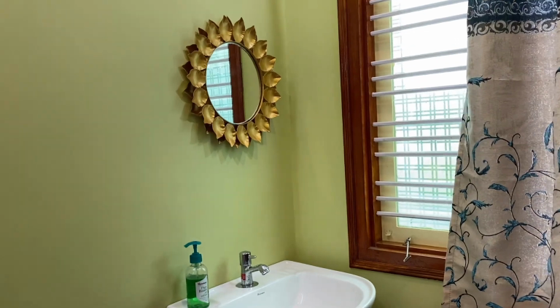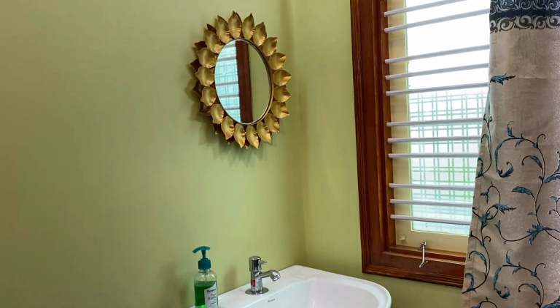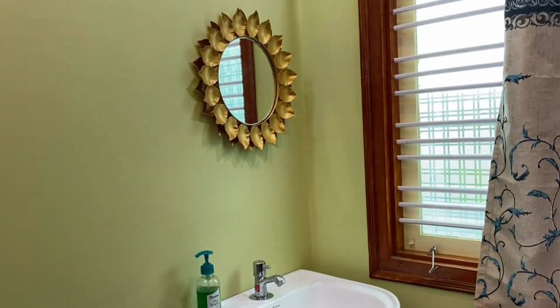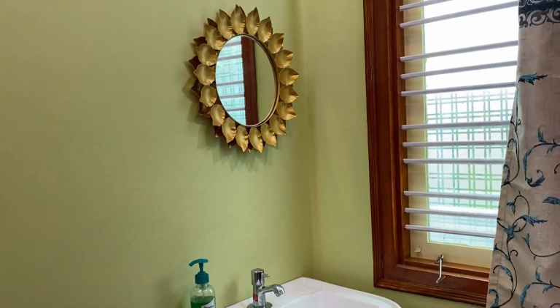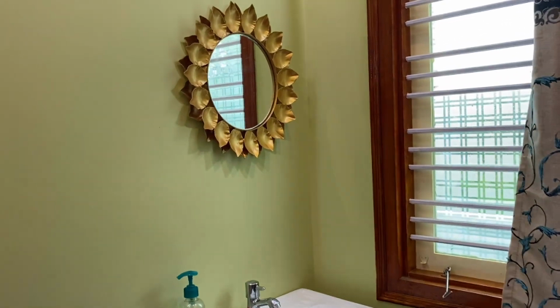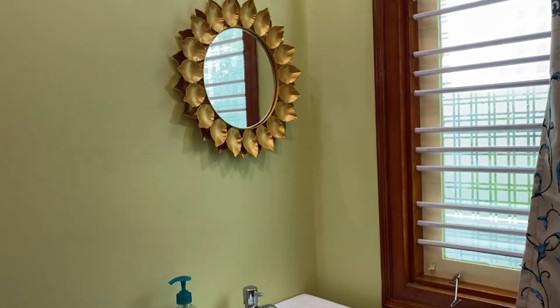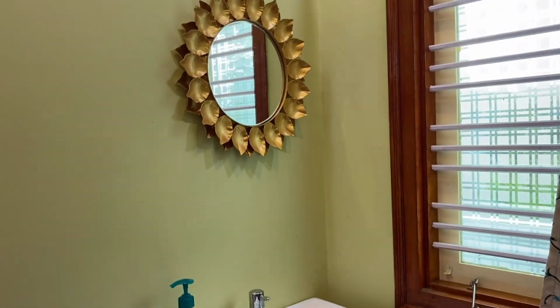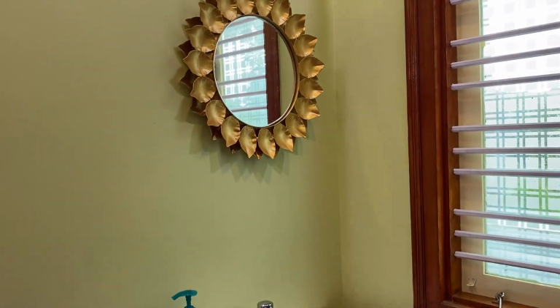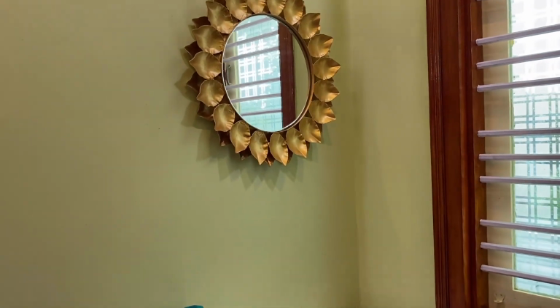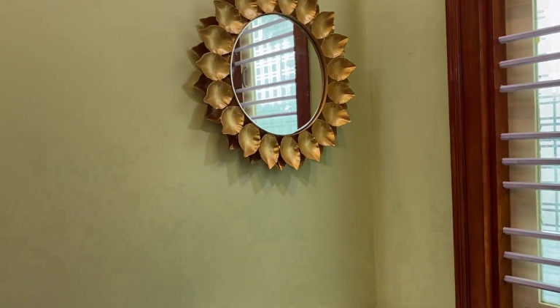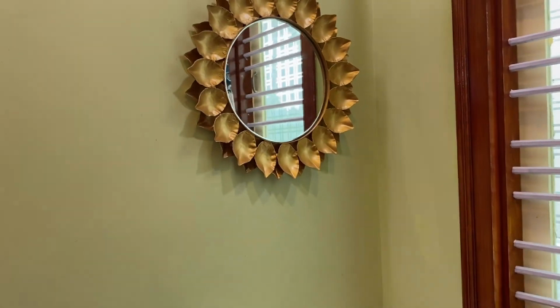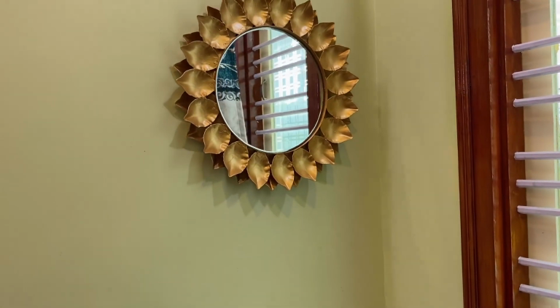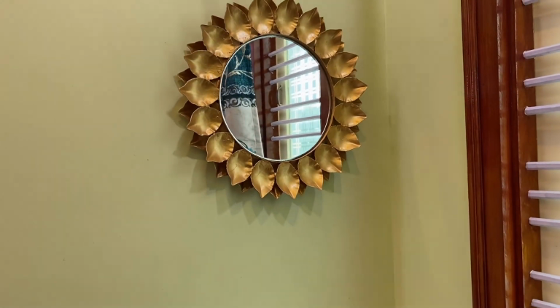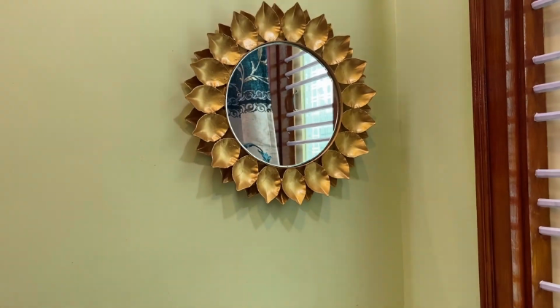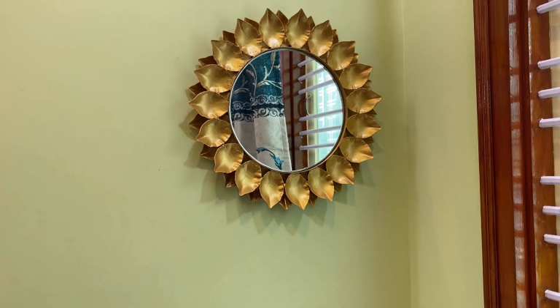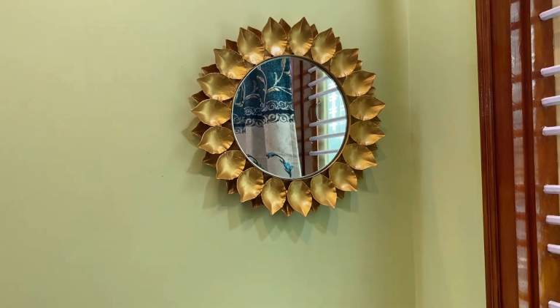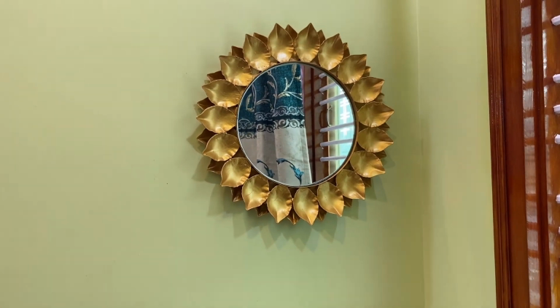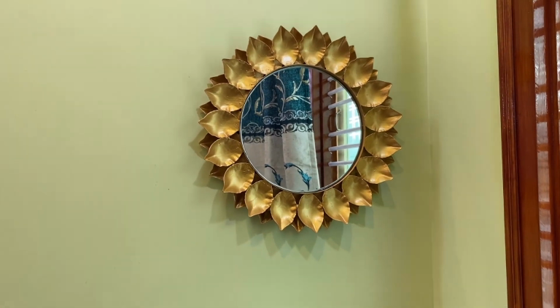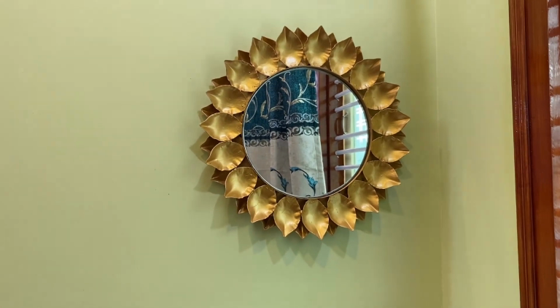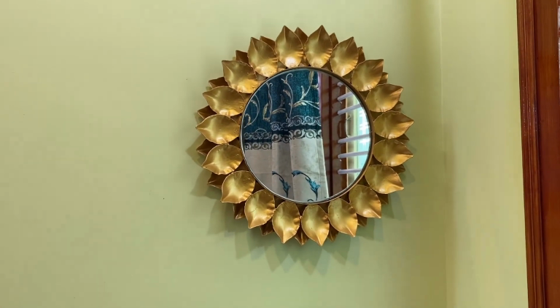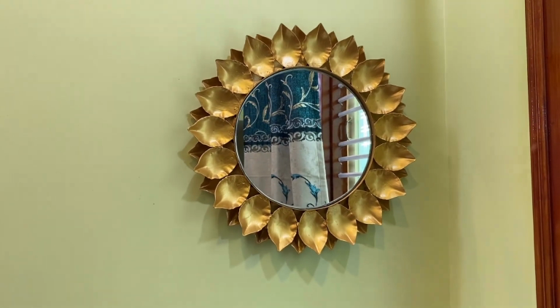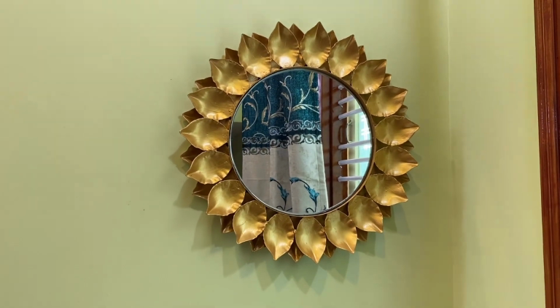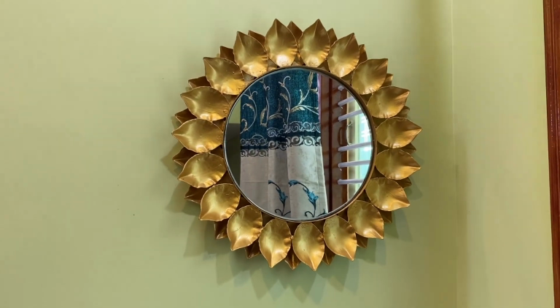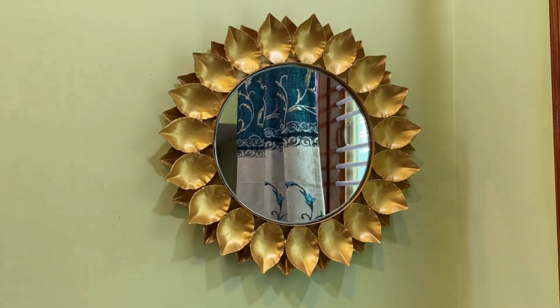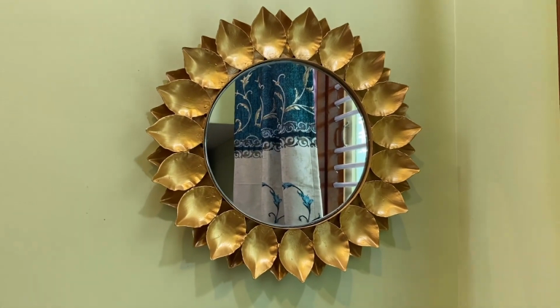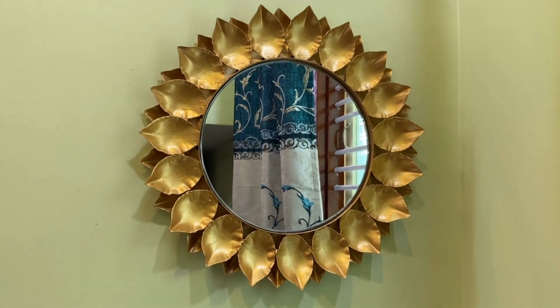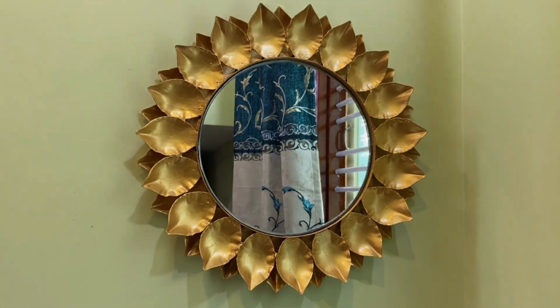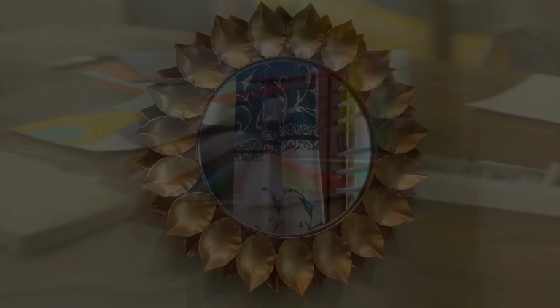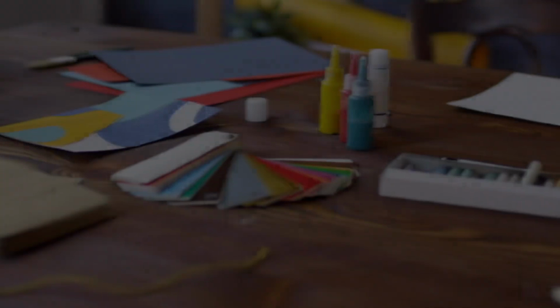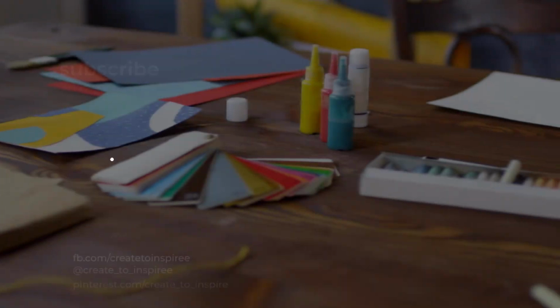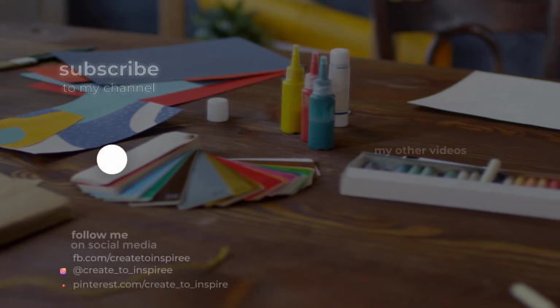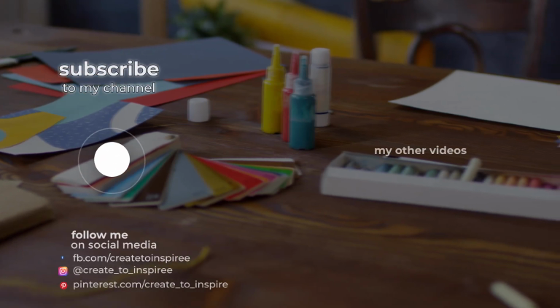Hope you all liked the transformation. Do subscribe to my channel for more interesting videos and click on the bell icon for getting notified about my new videos. Thank you all so much for watching. Bye bye.